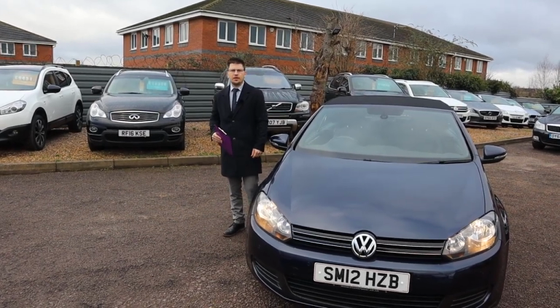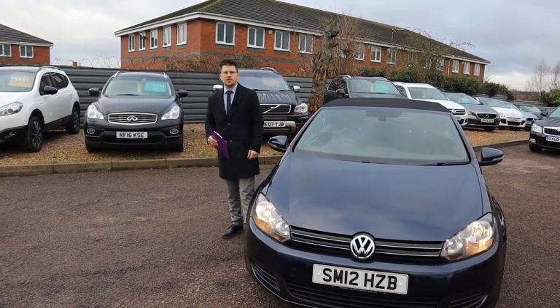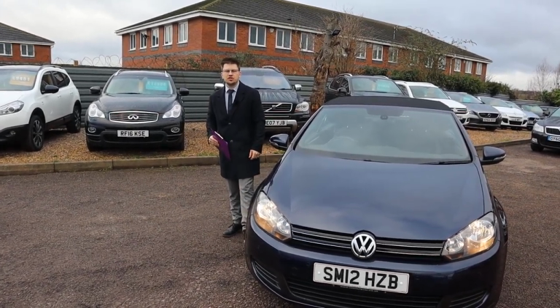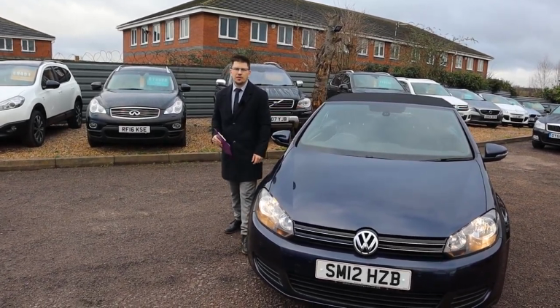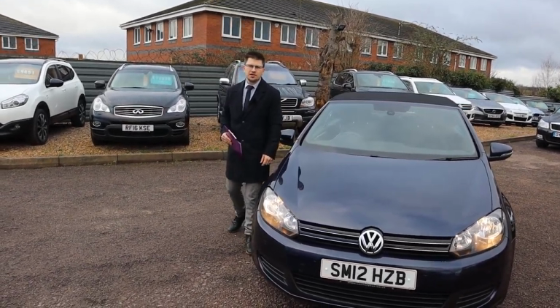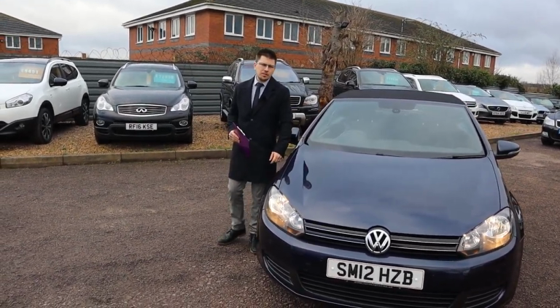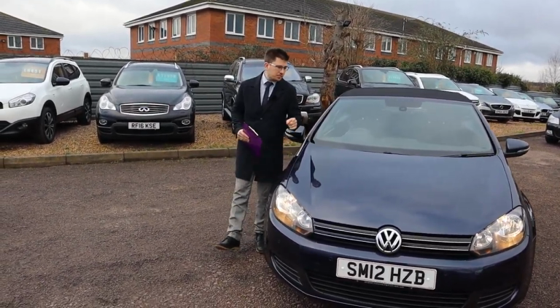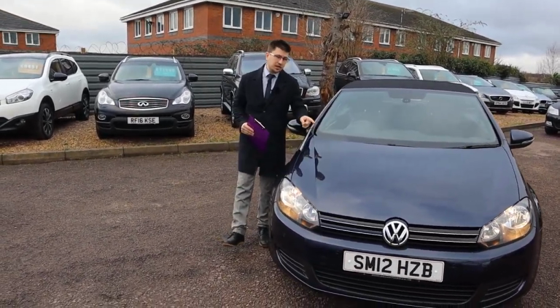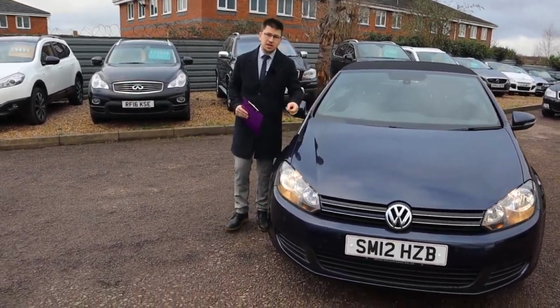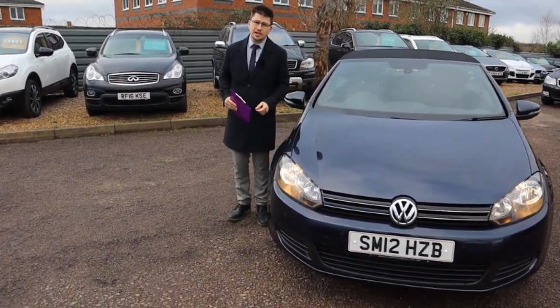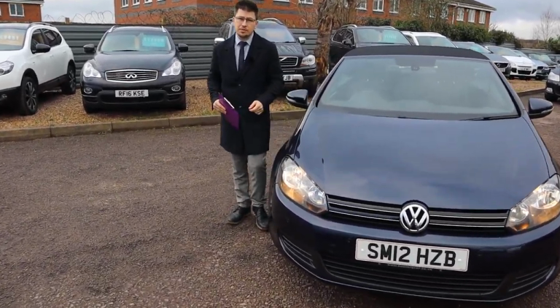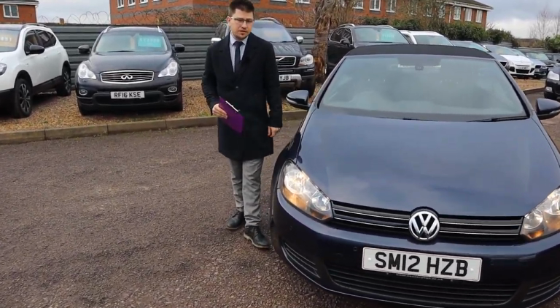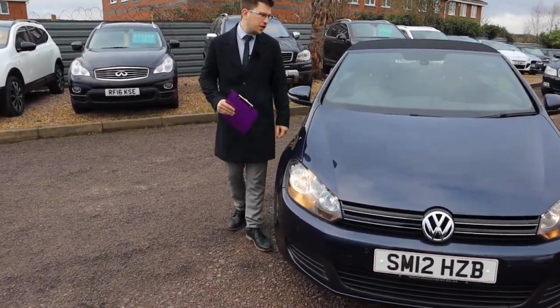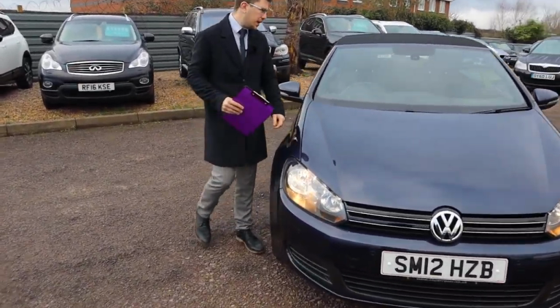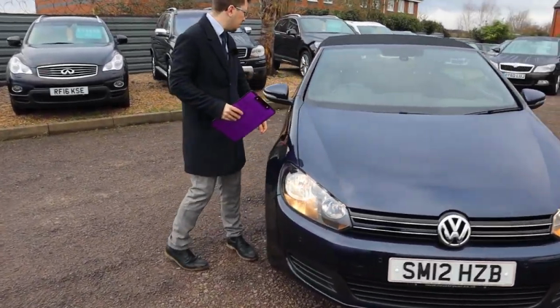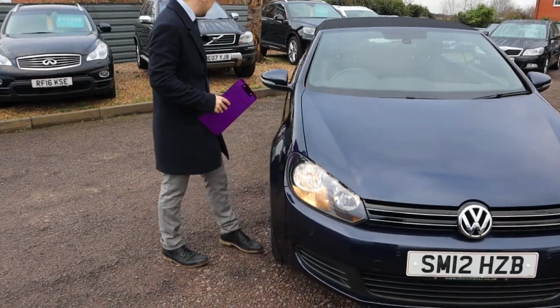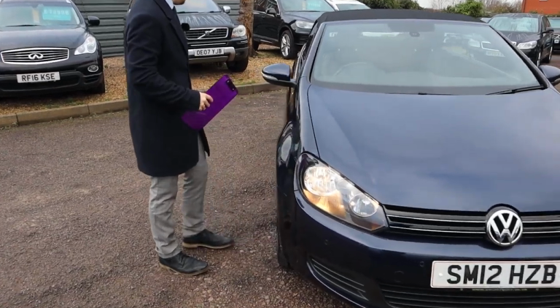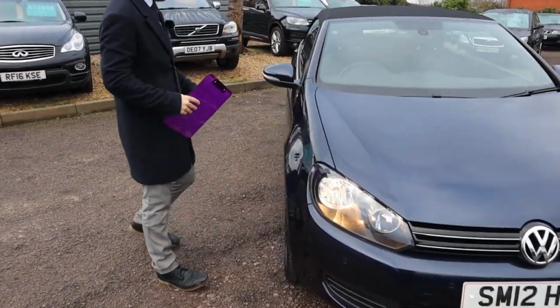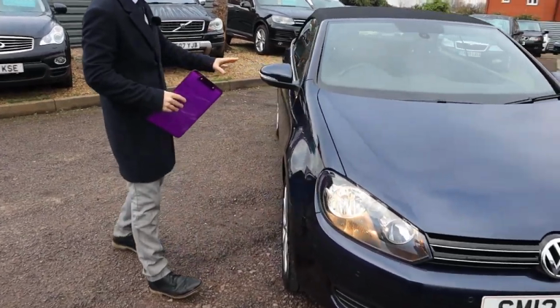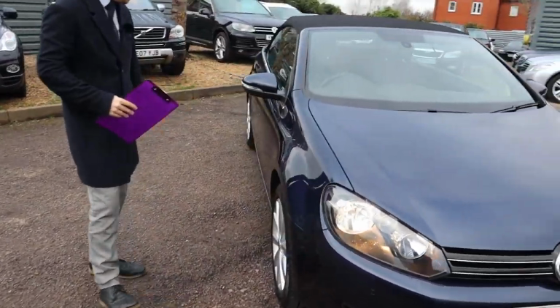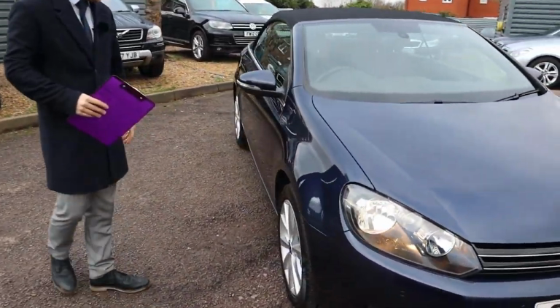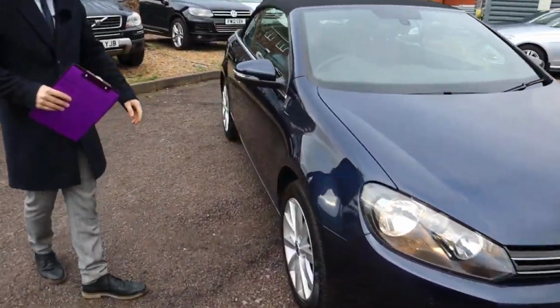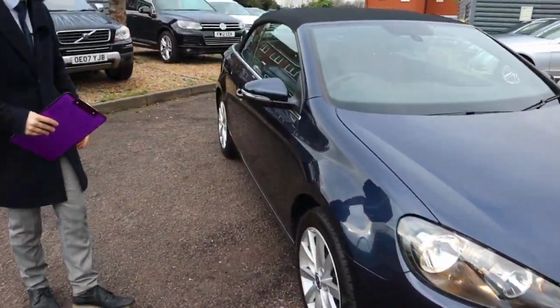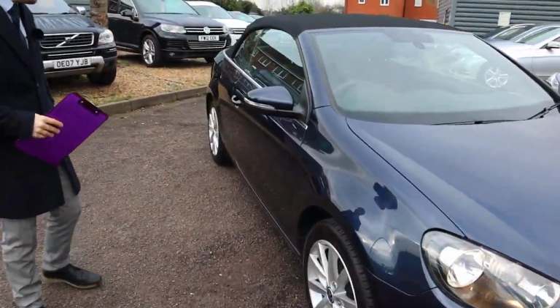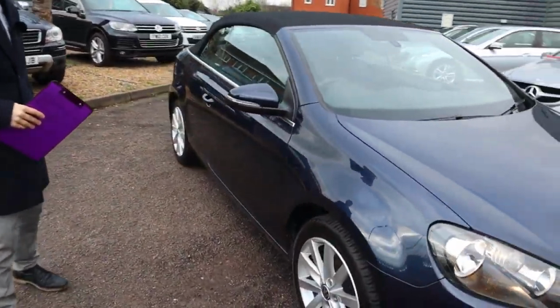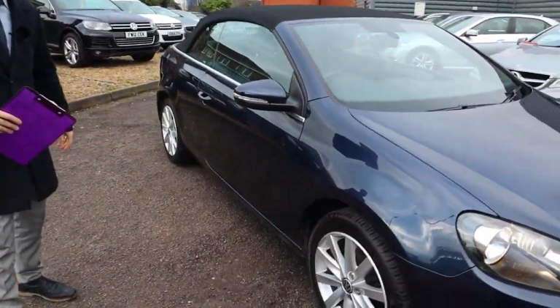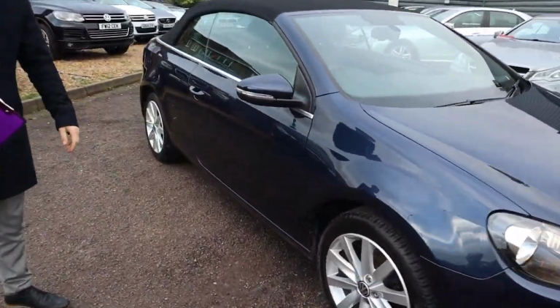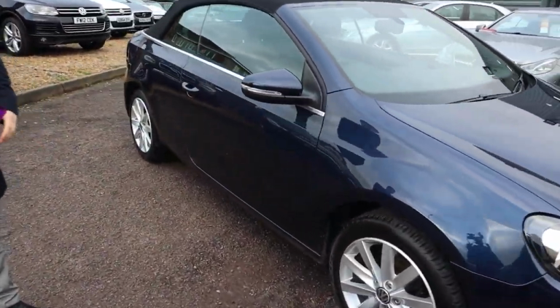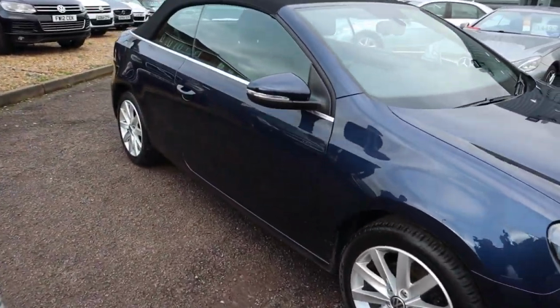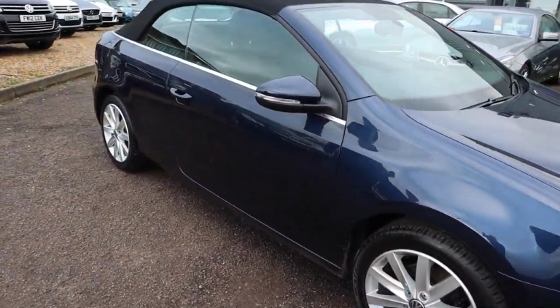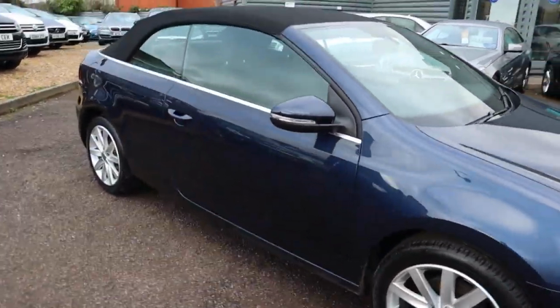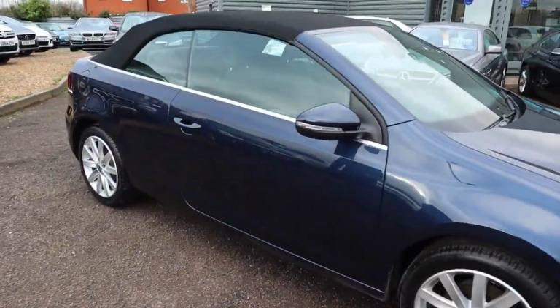Welcome to Country Car, my name's Tom. Brand new to stock is this beautiful Volkswagen Golf. I'm going to give you a walk around the car today, show you a few of the features and the general condition of it.